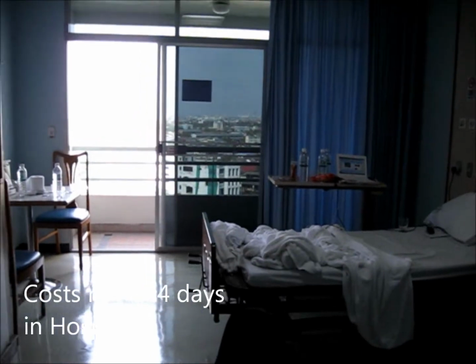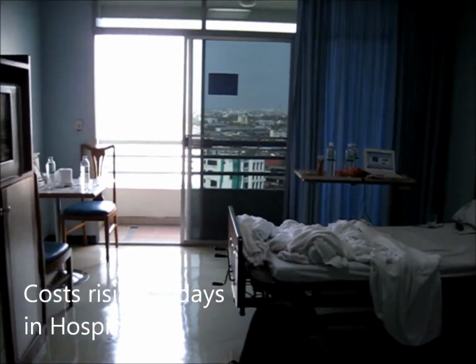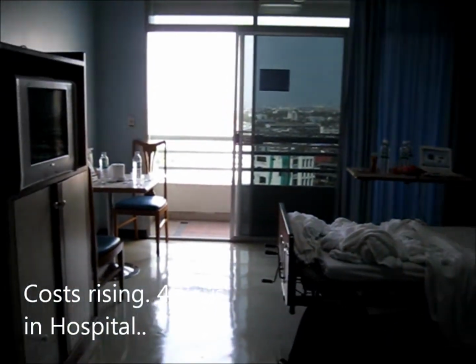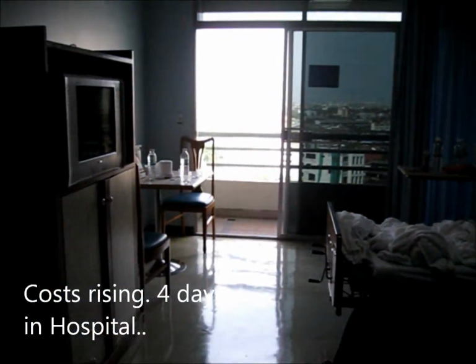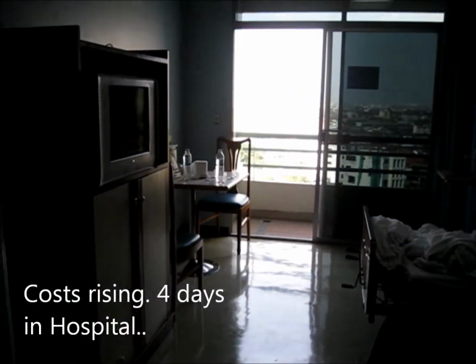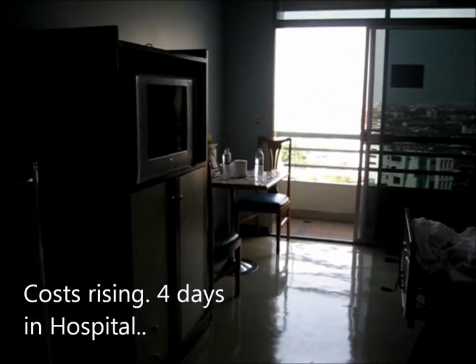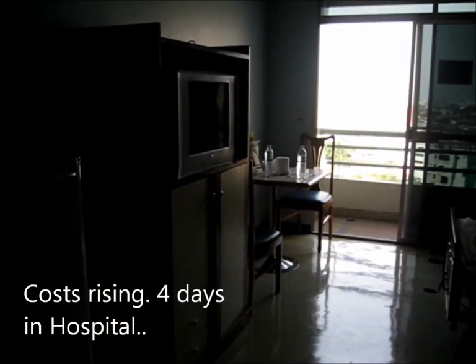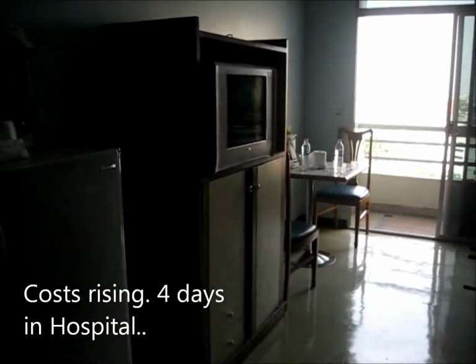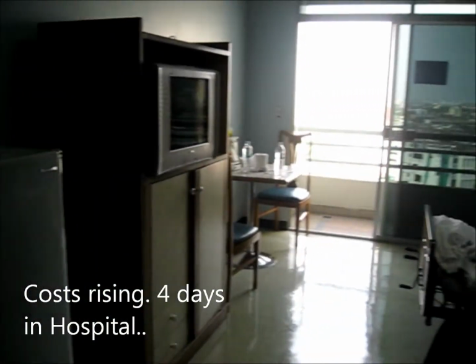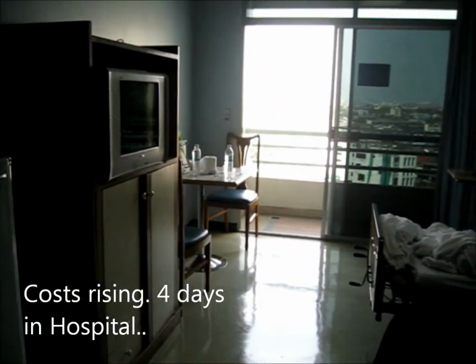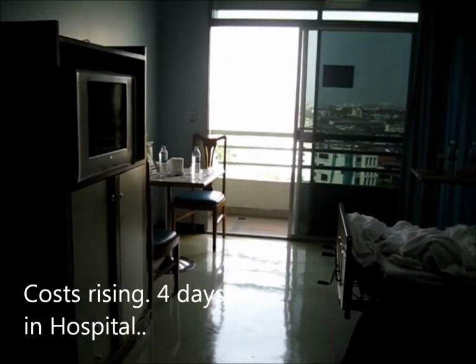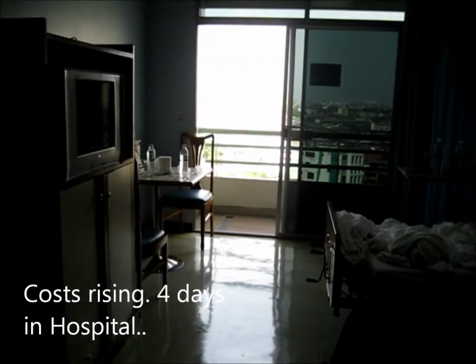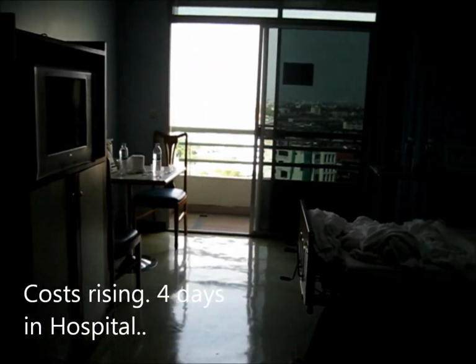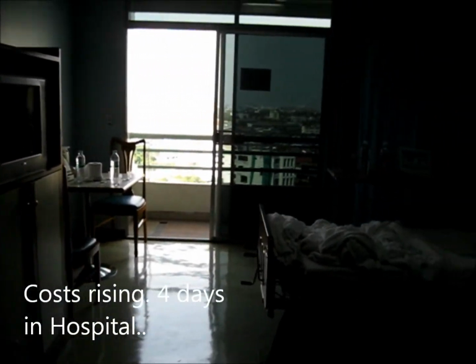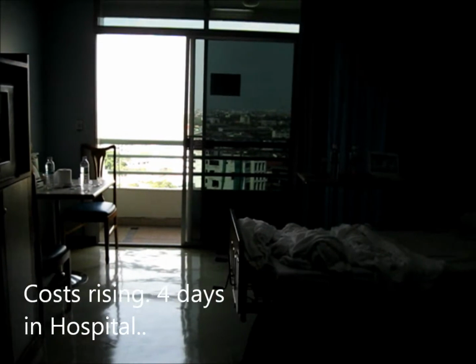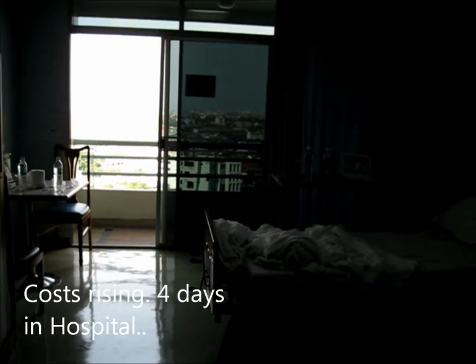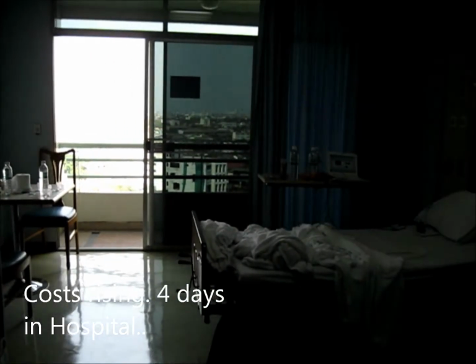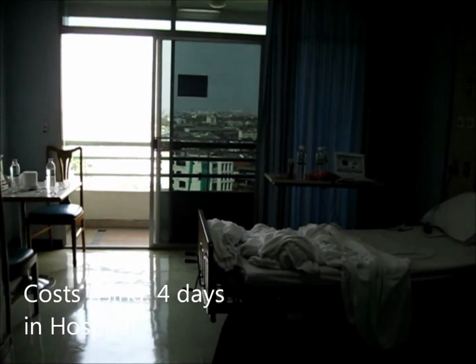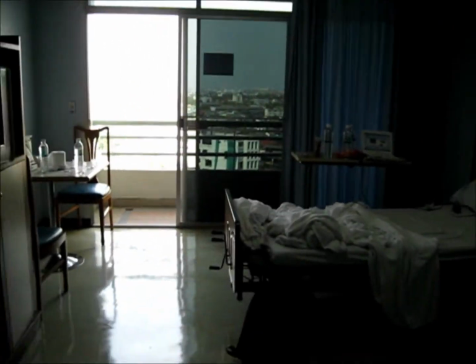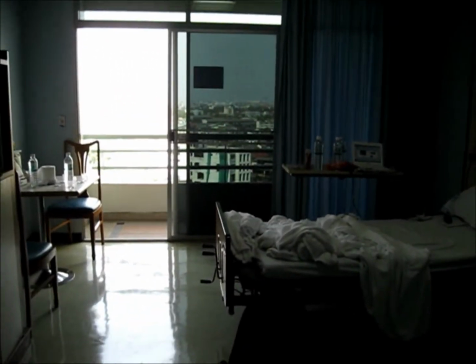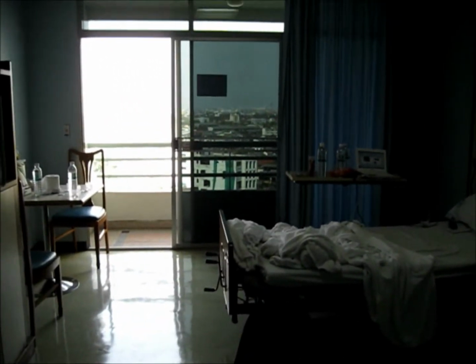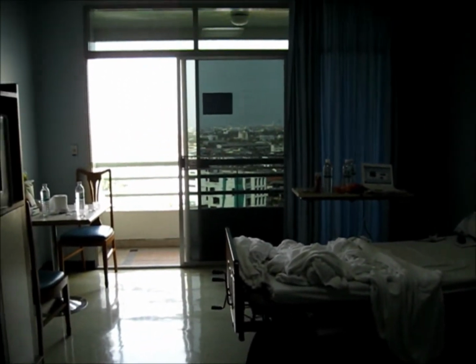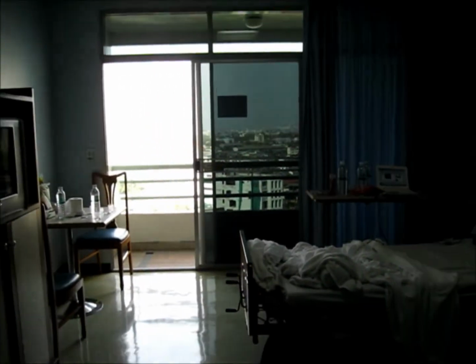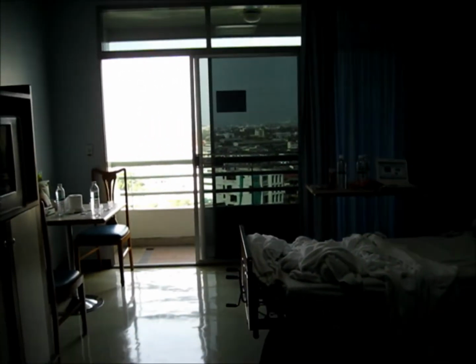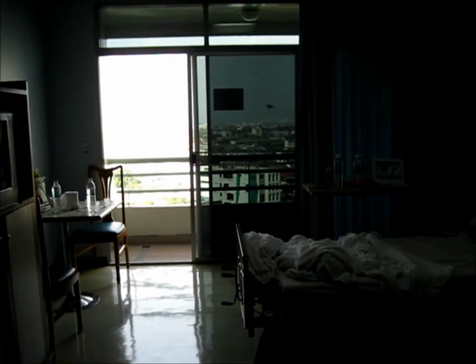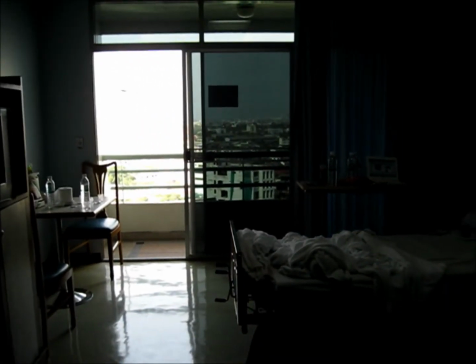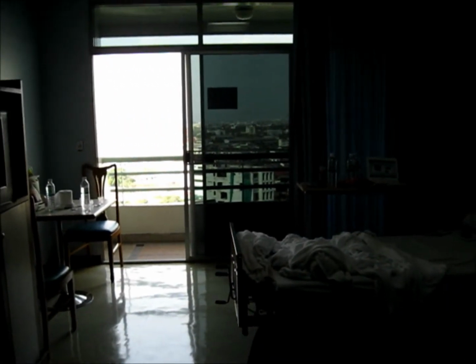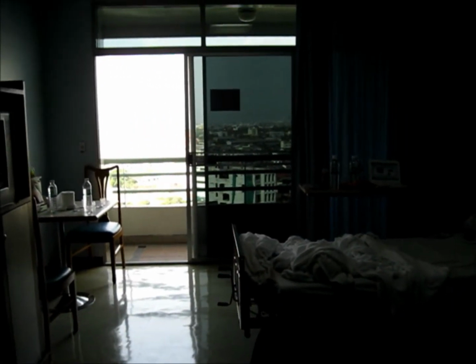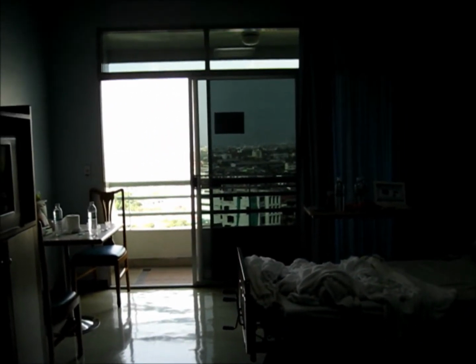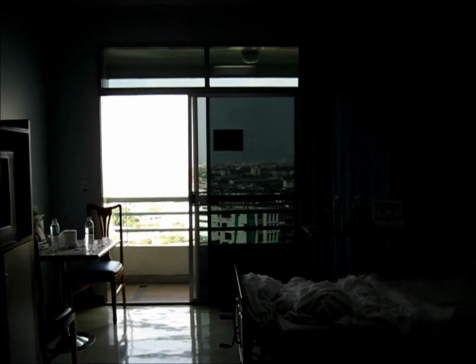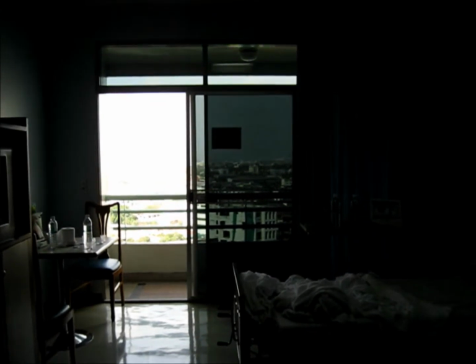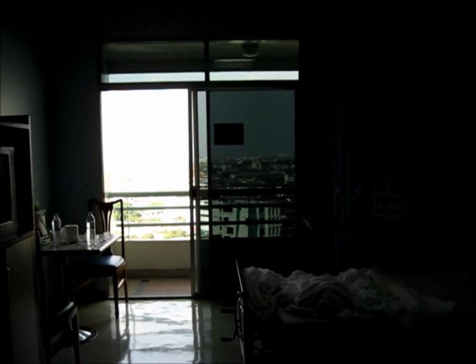This is my hospital room, sorry if it's a little bit messy. I've been here for four days on a lovely diet of bread and water. It's what happens if you get serious gastroenteritis — you've got to let your body recover.